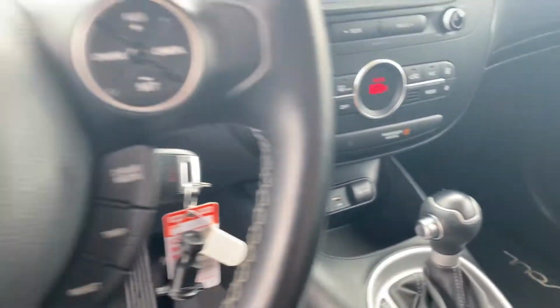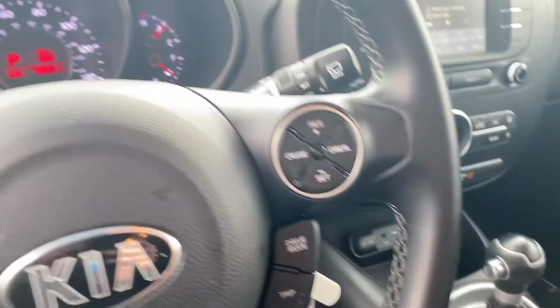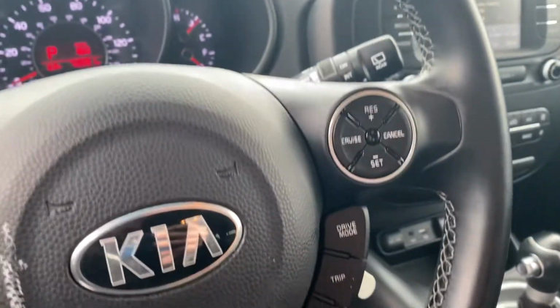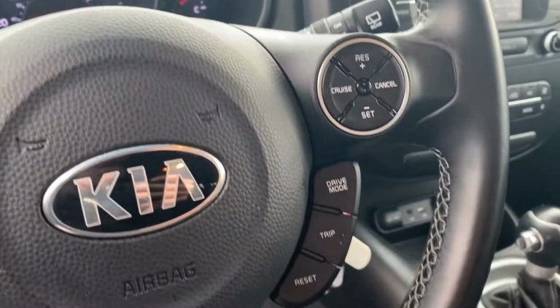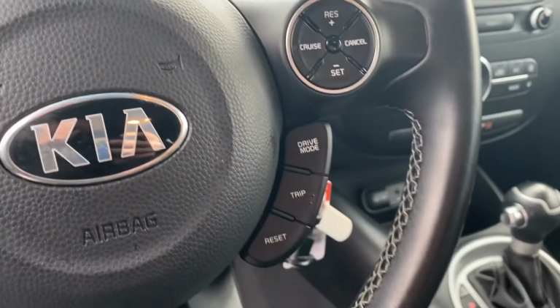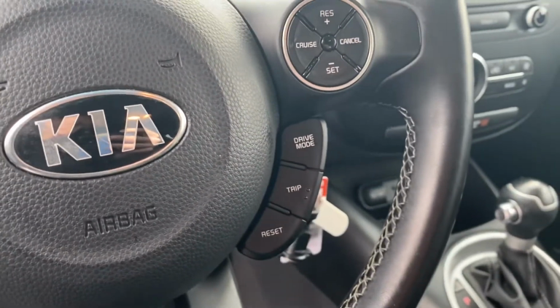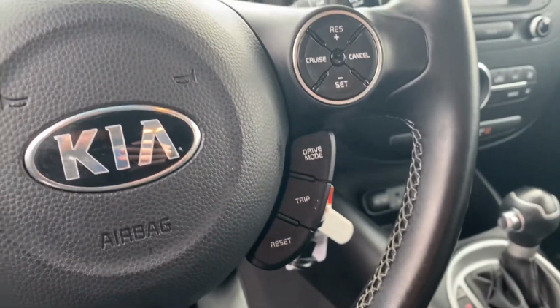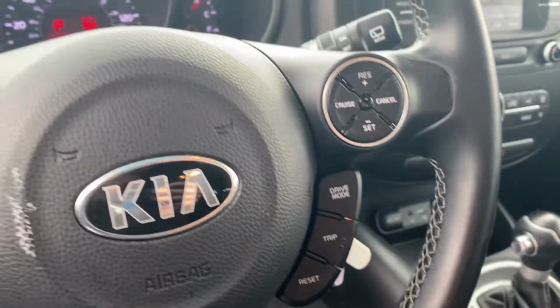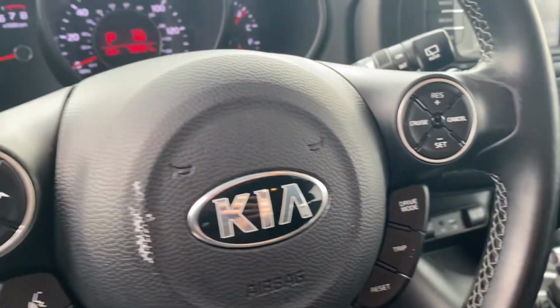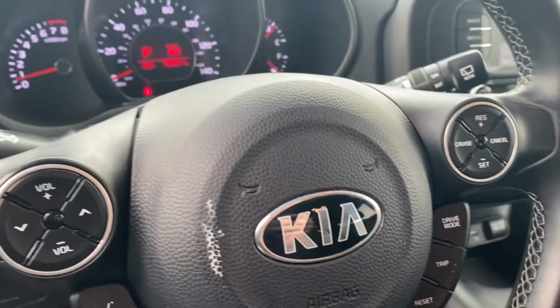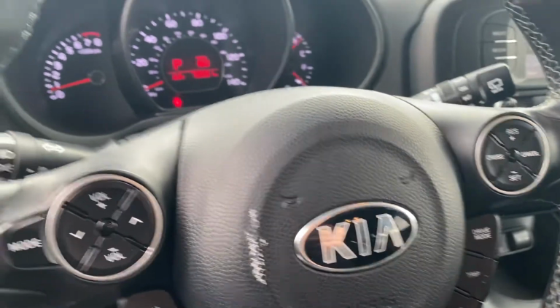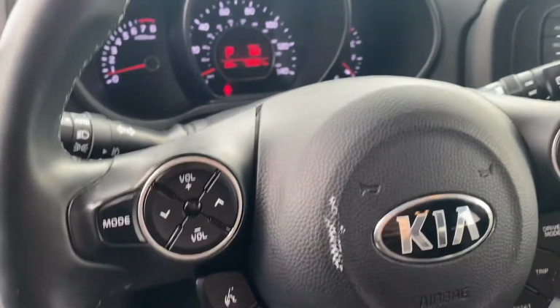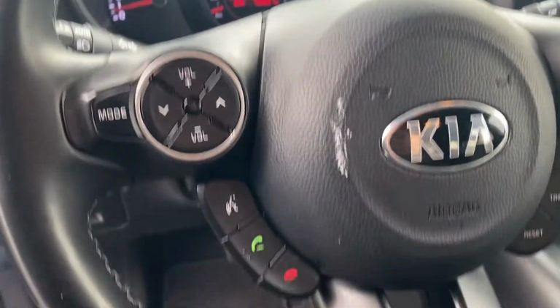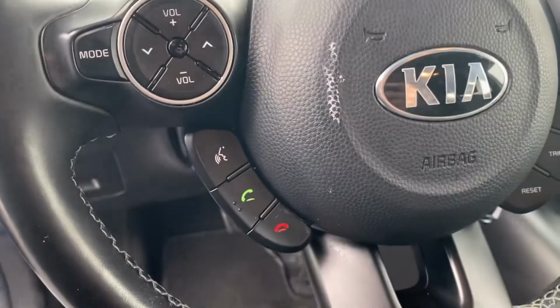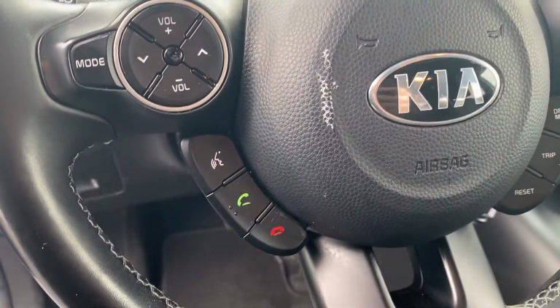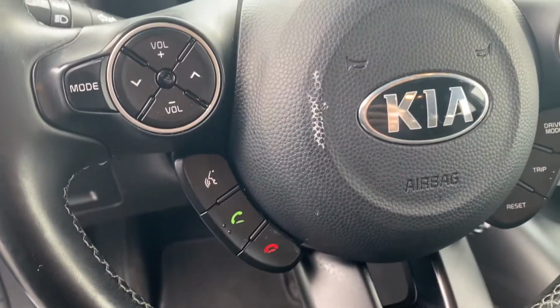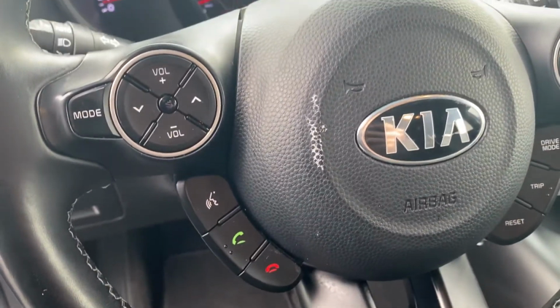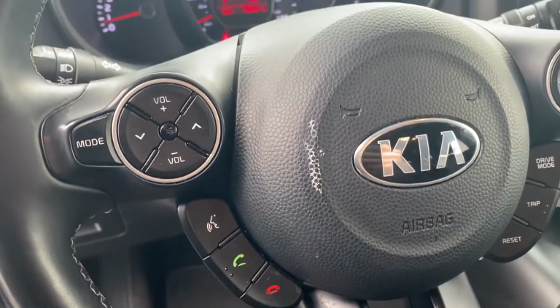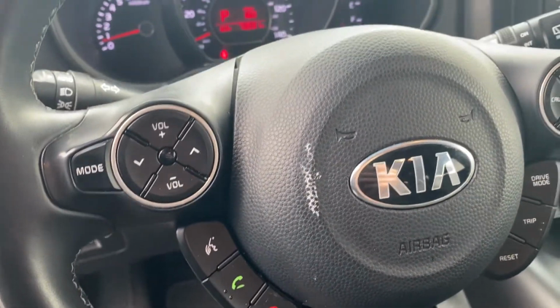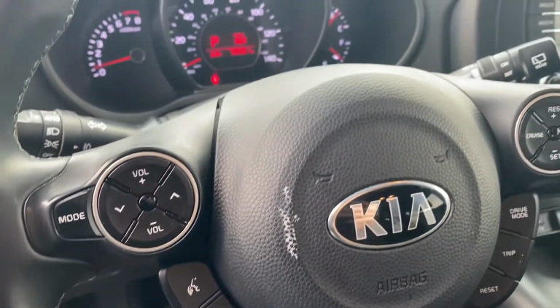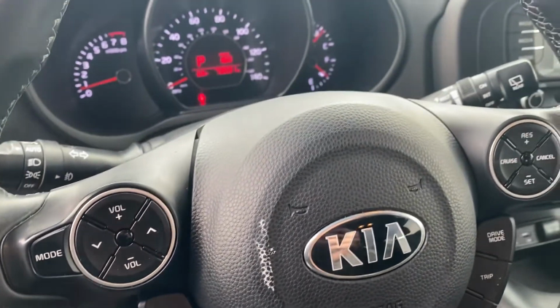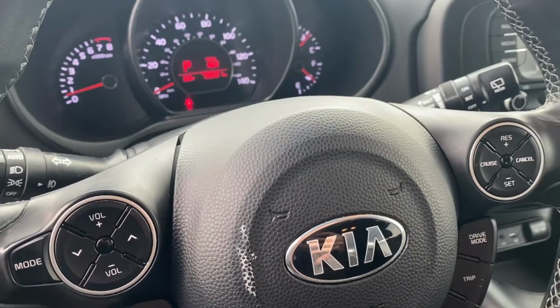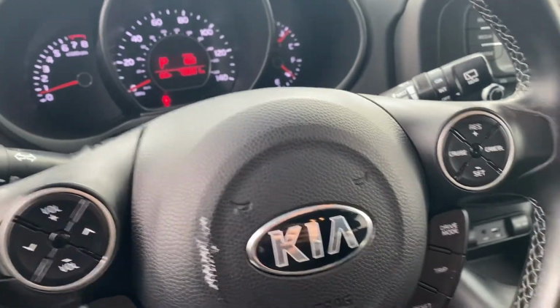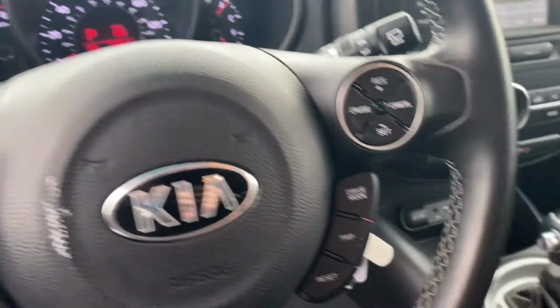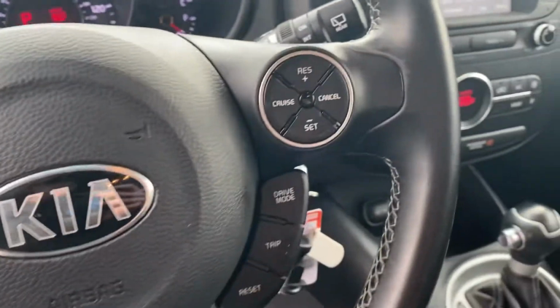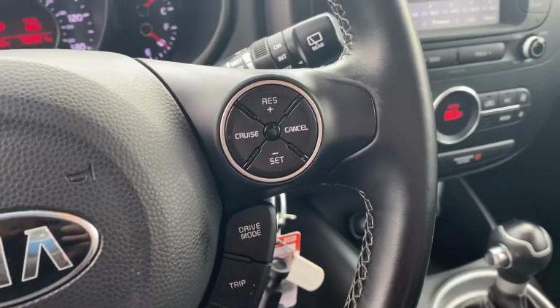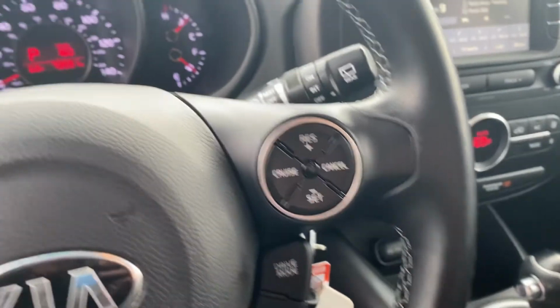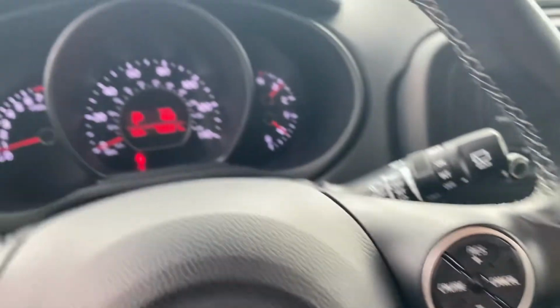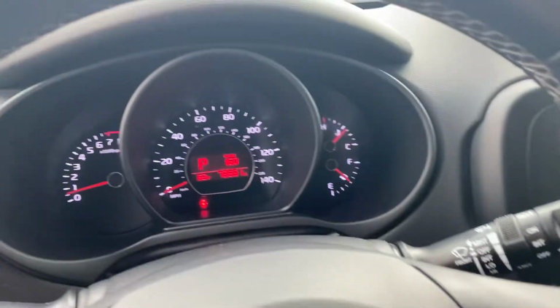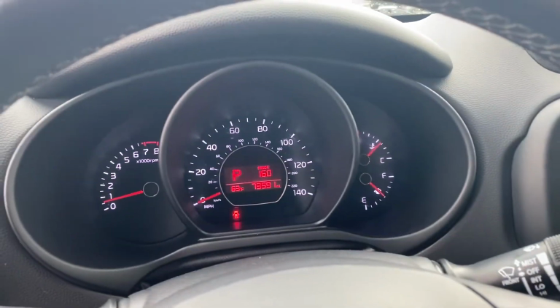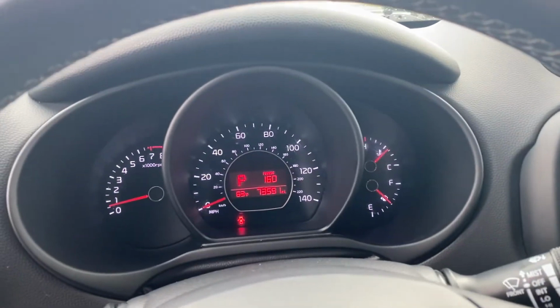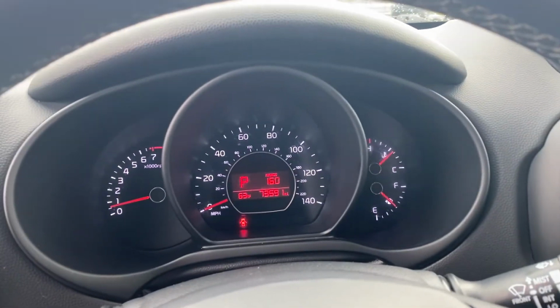It does have drive modes there on the steering wheel. Bluetooth — connect your phone and talk through the car. There are no warning lights or anything on the dash.